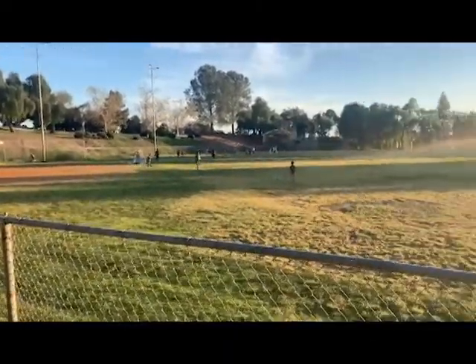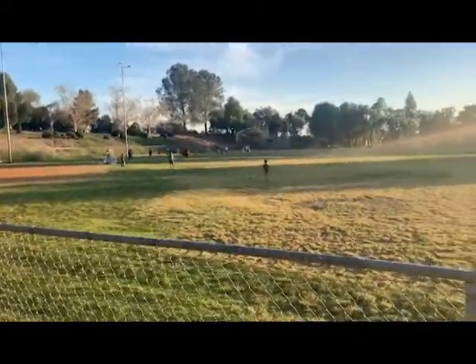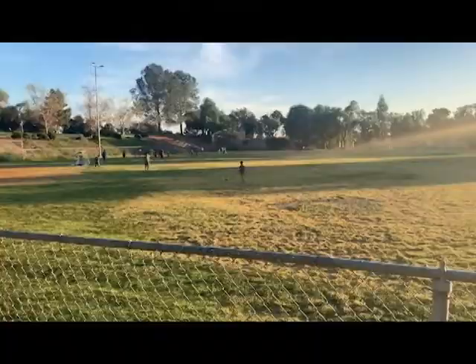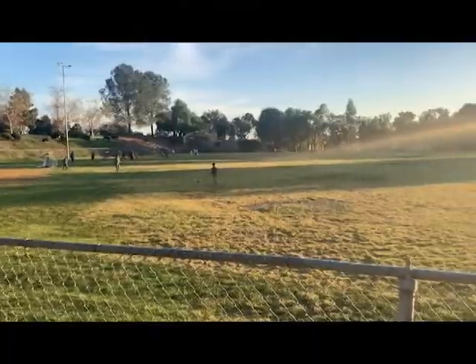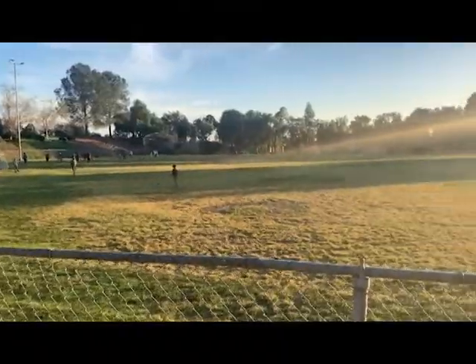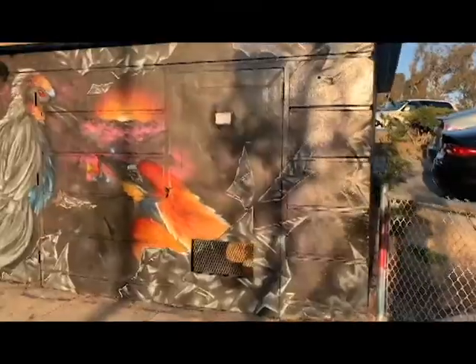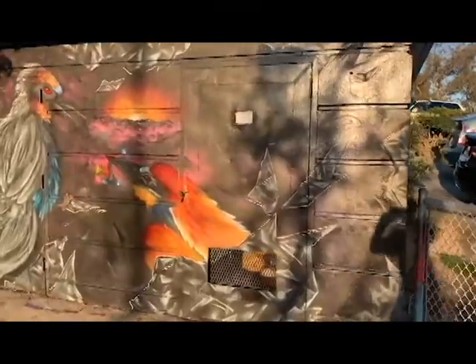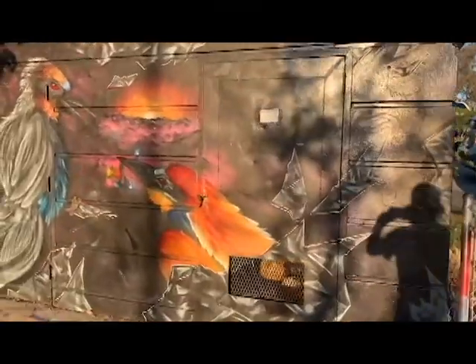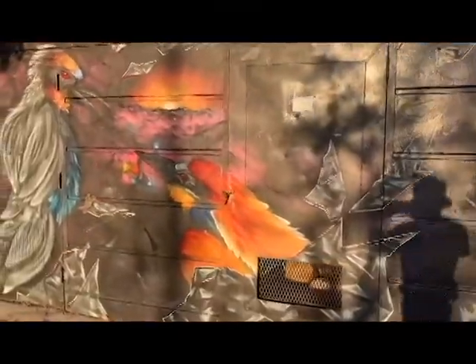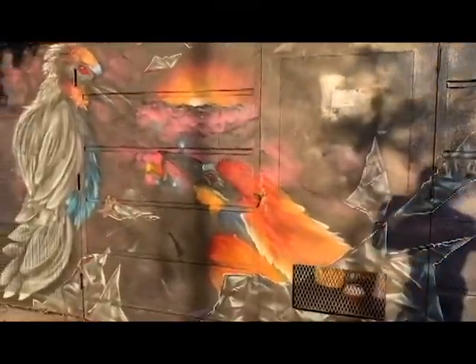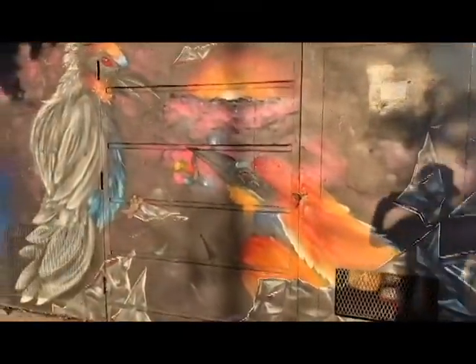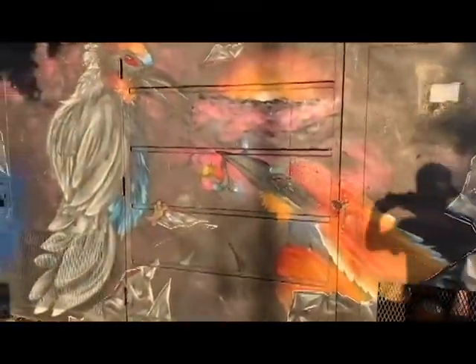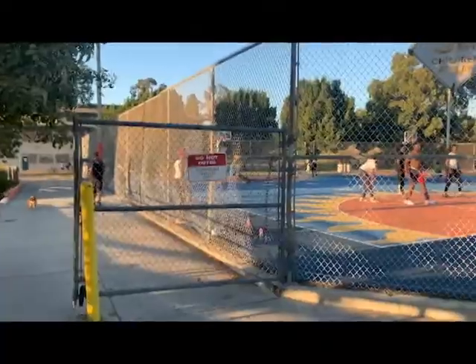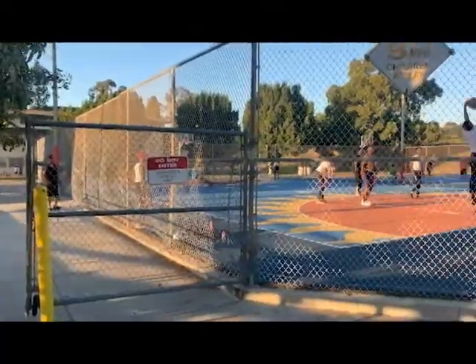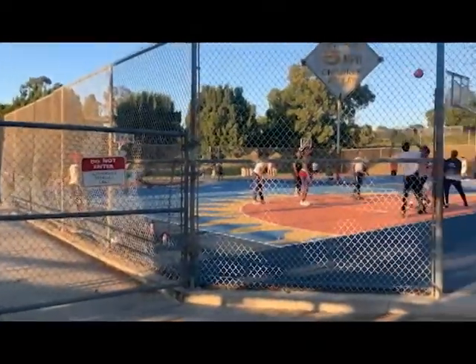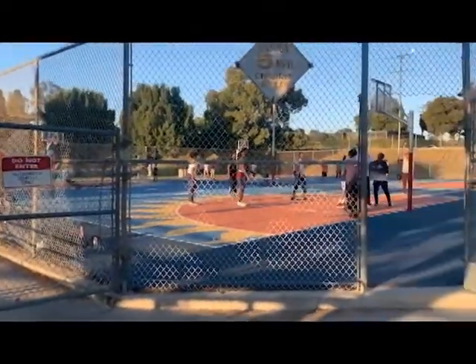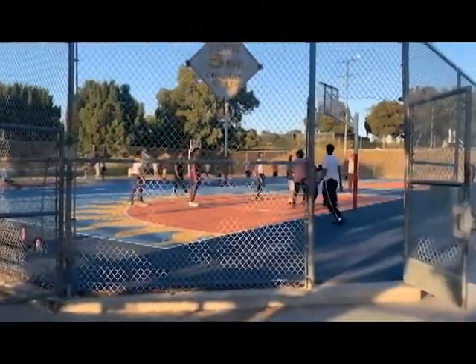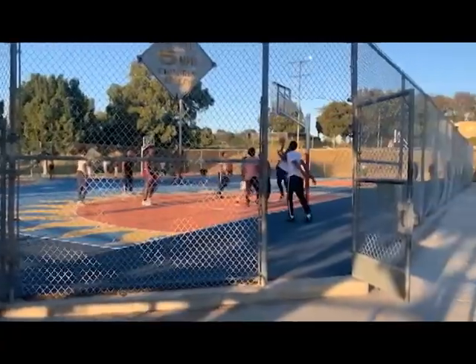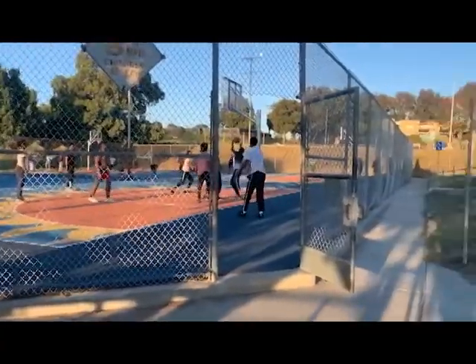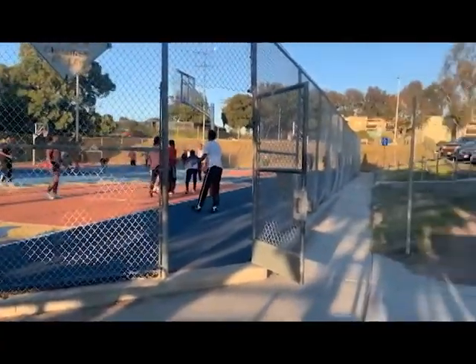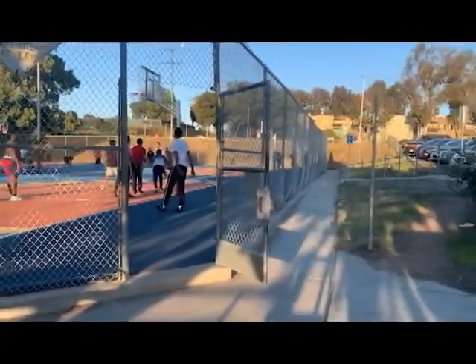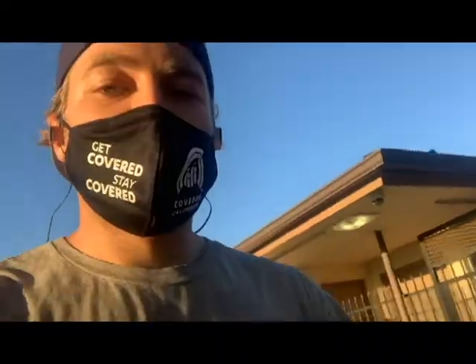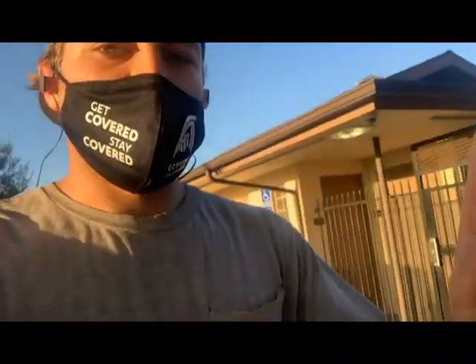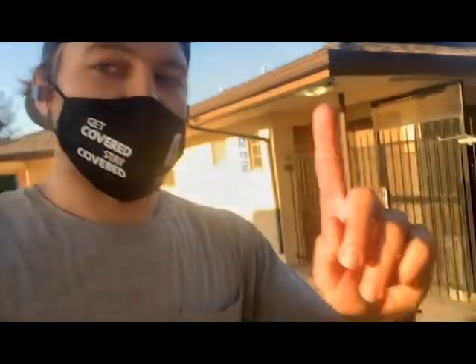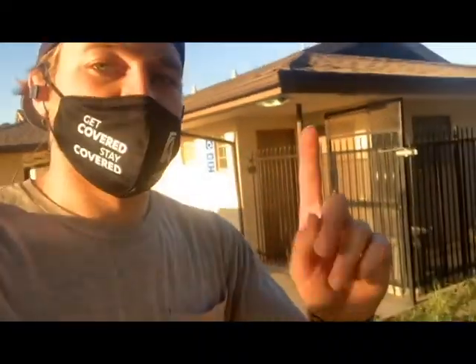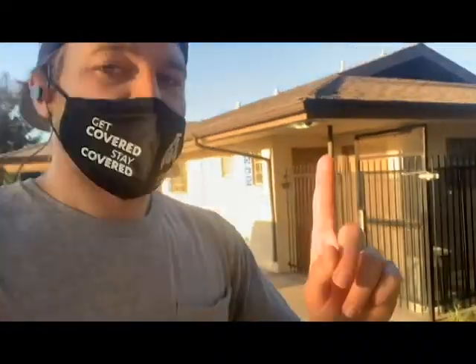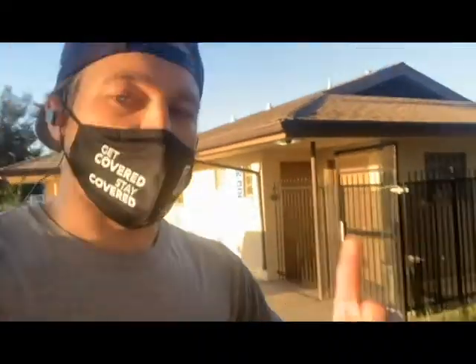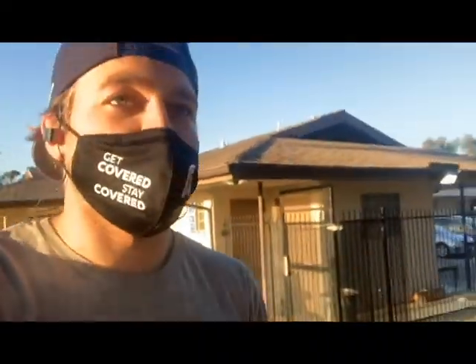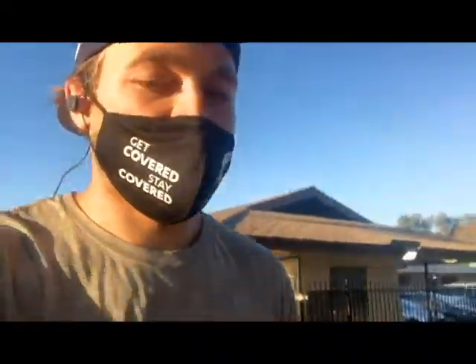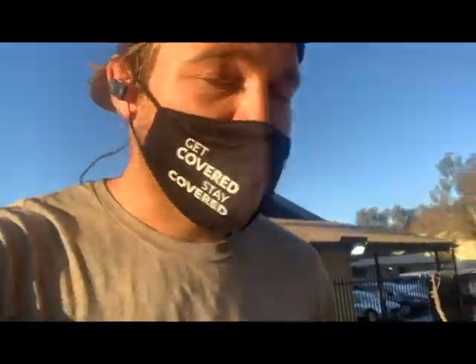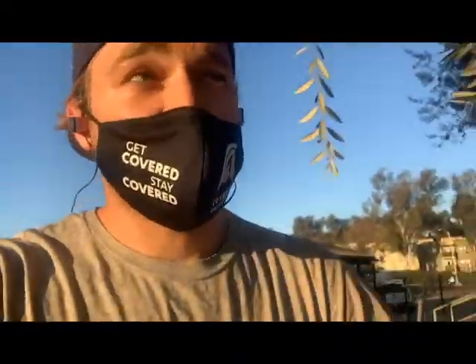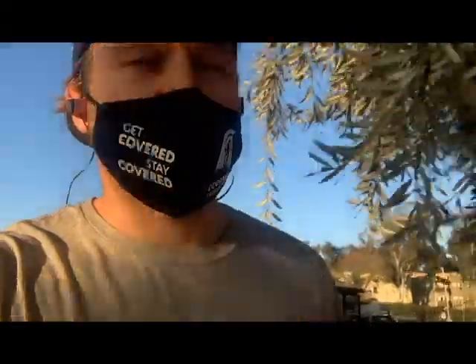More than likely going to be used for soccer. There's super dope commissioned art, people playing basketball — nice shot — and right here there's a youth building. This place does everything, I swear.